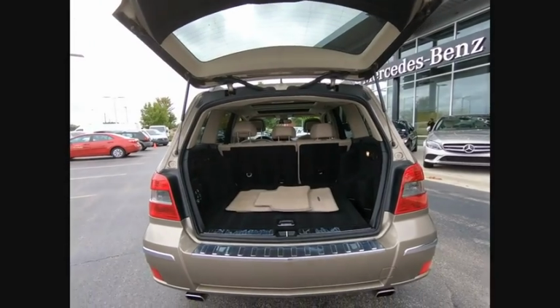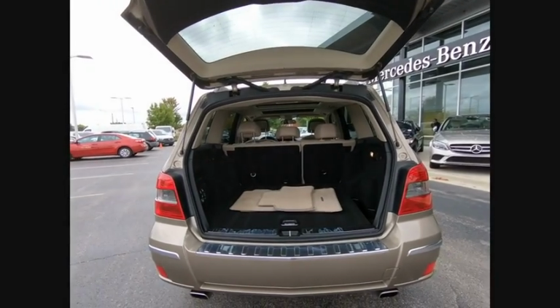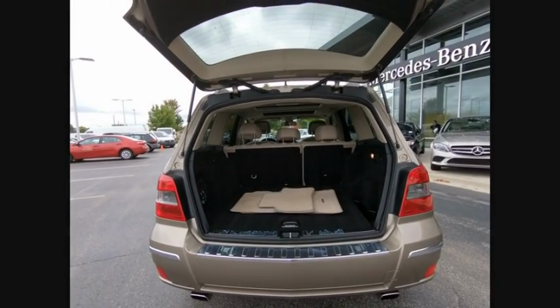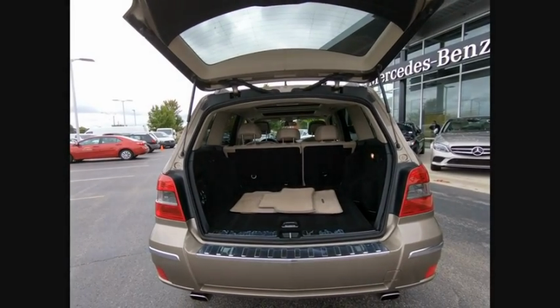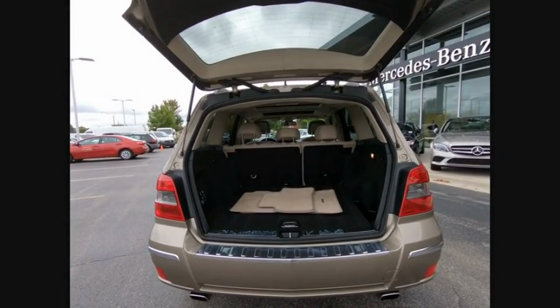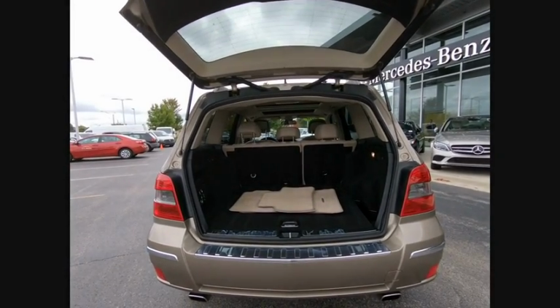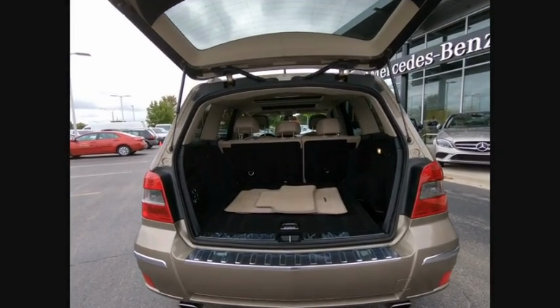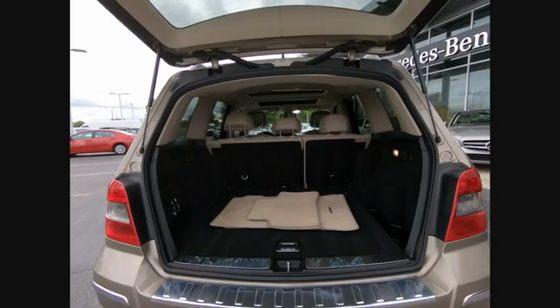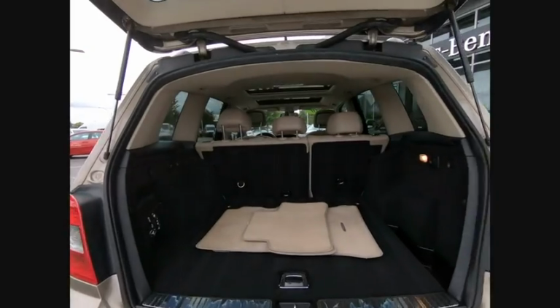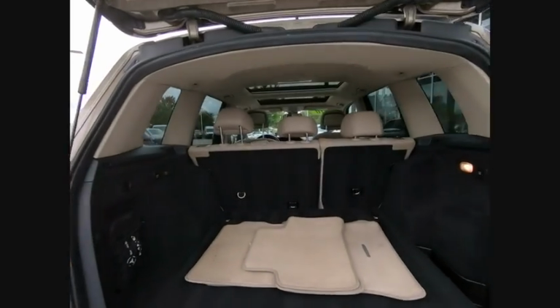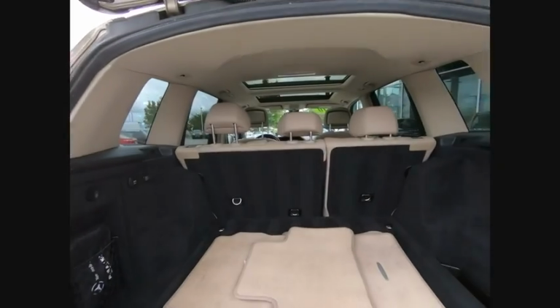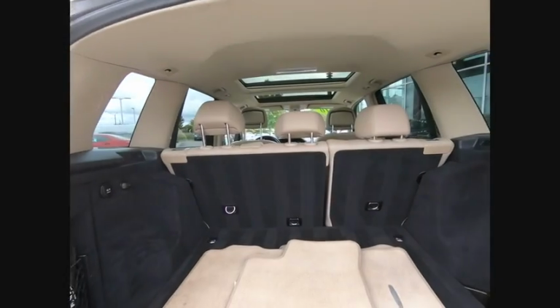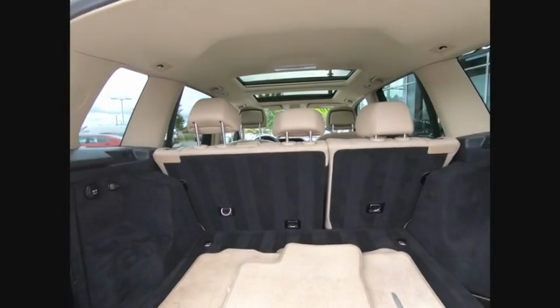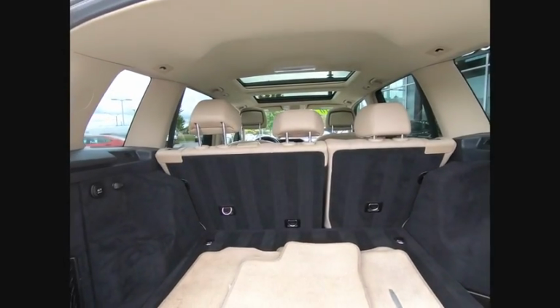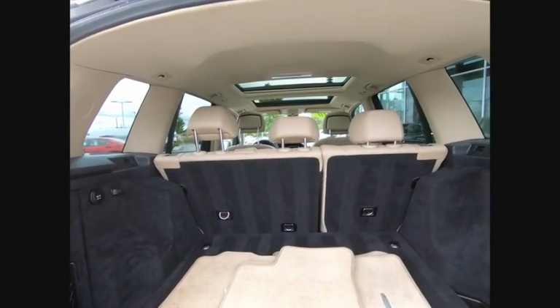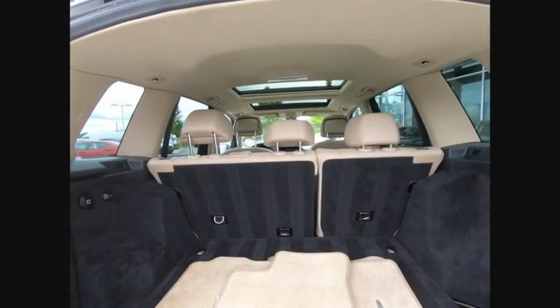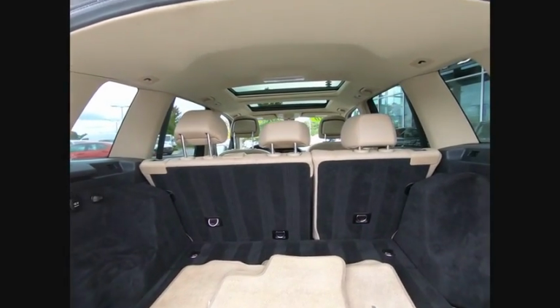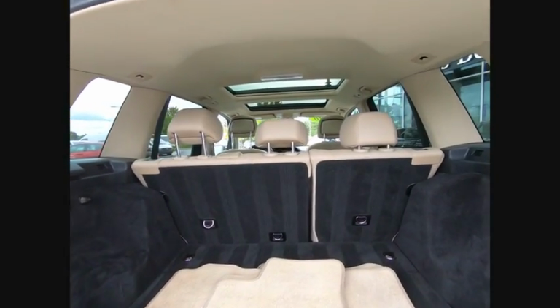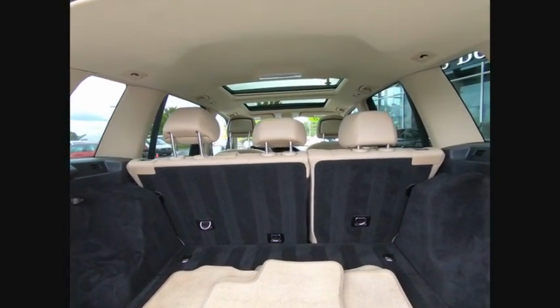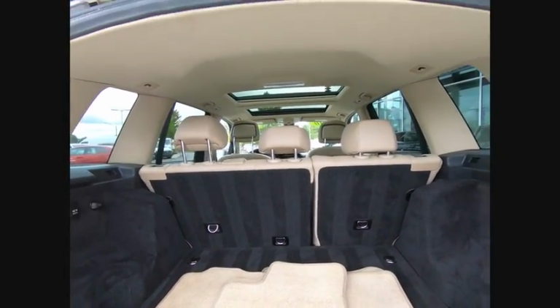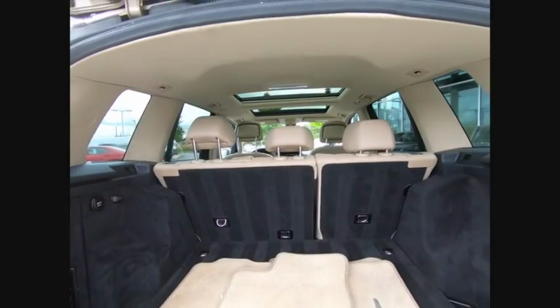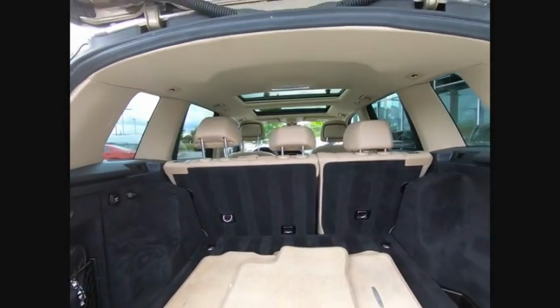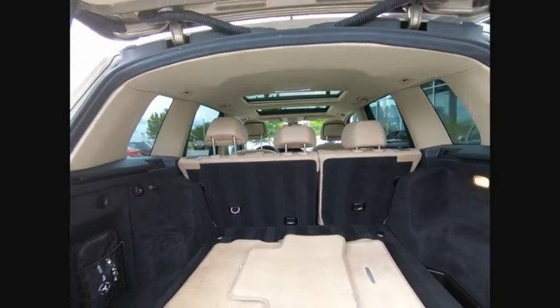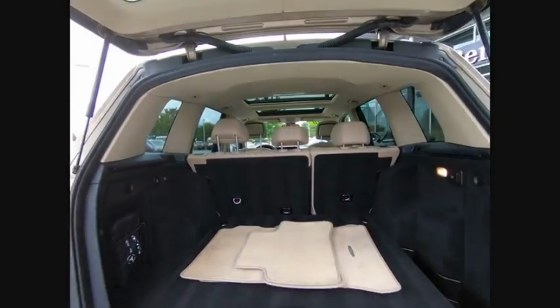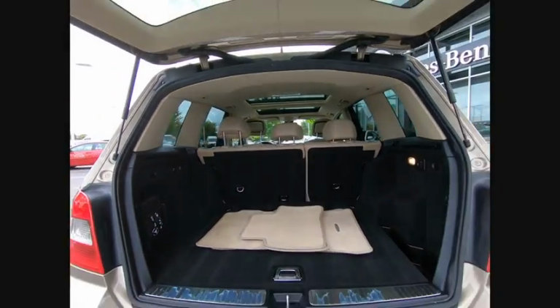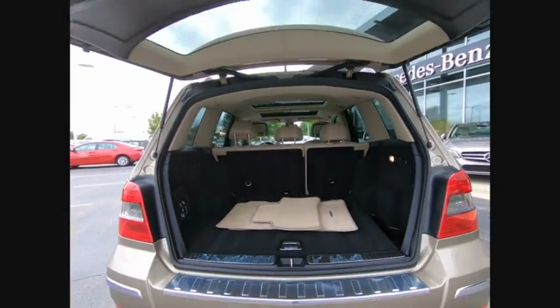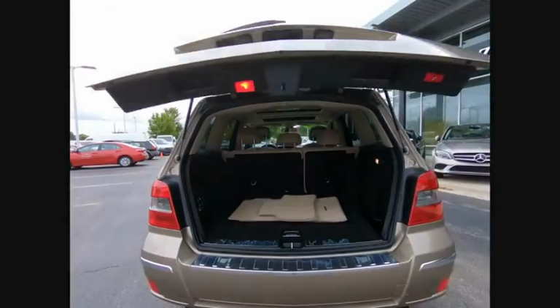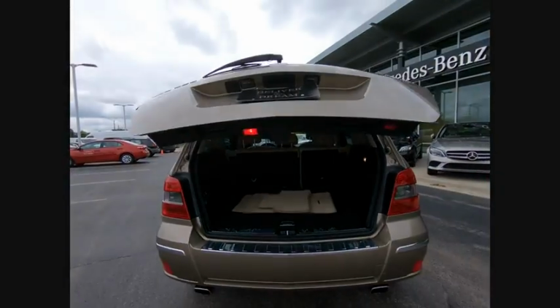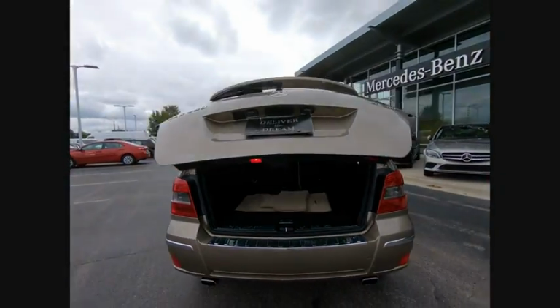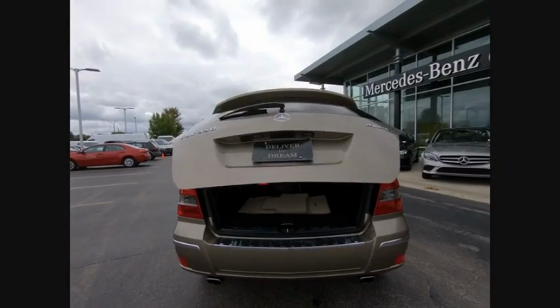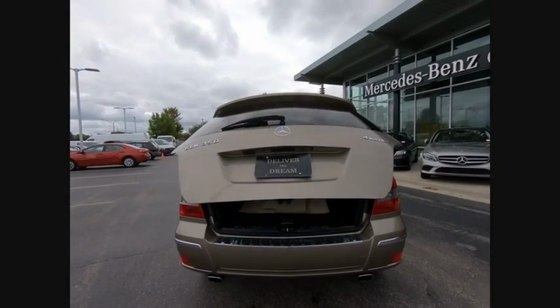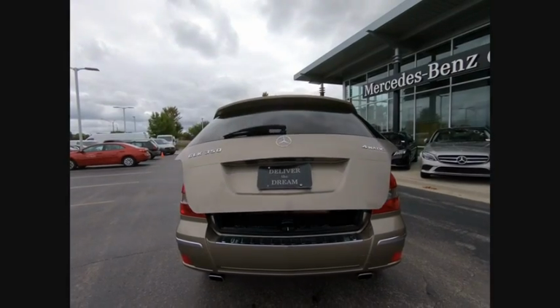Fog lights, power brakes, braking assist, cruise control, child safety locks. This vehicle offers reliability and good looks at a great price. So come in and take a test drive today.